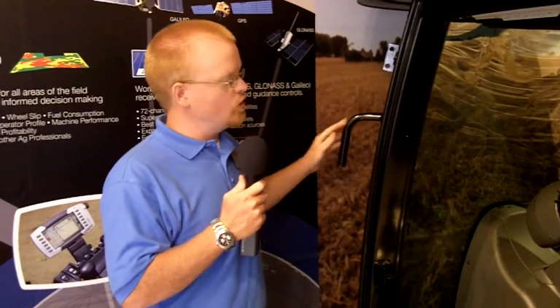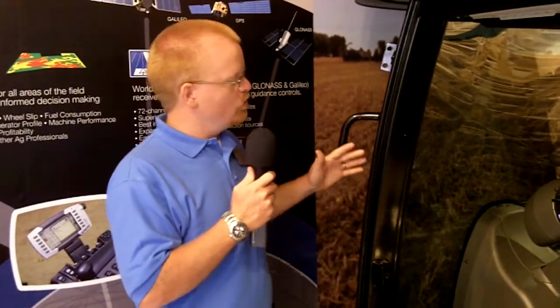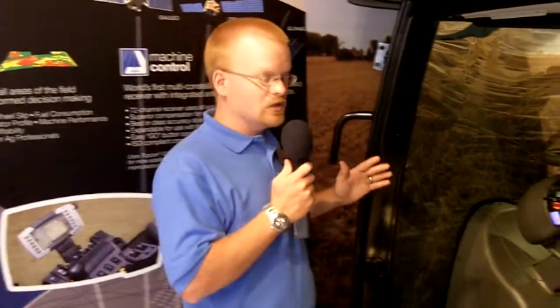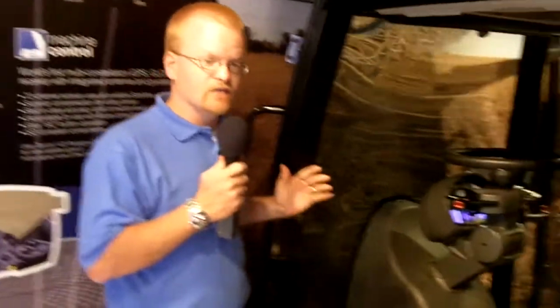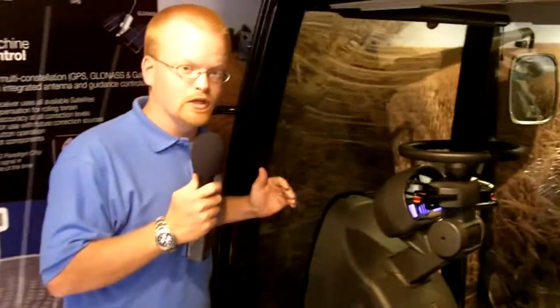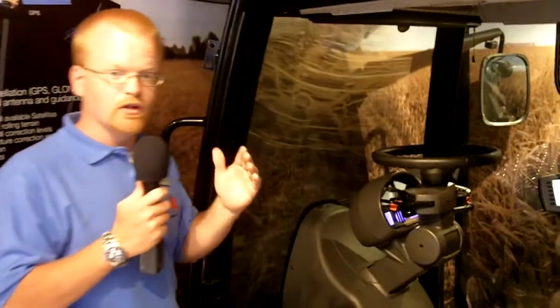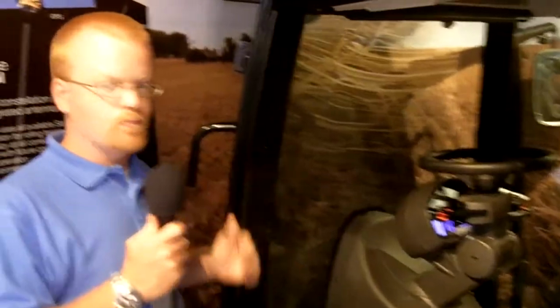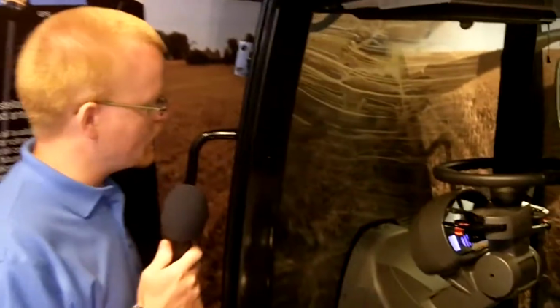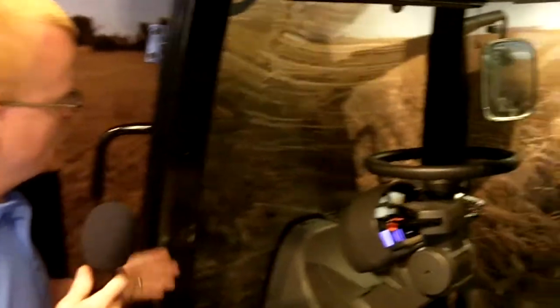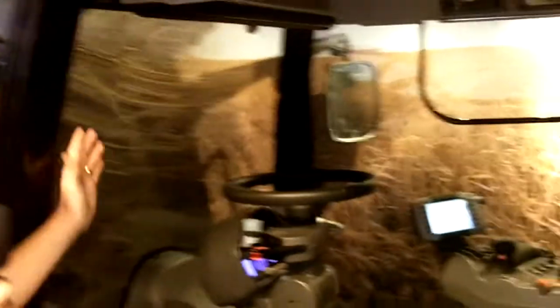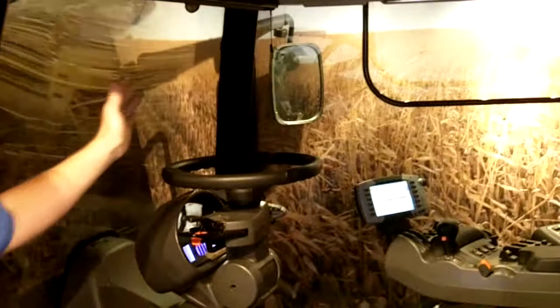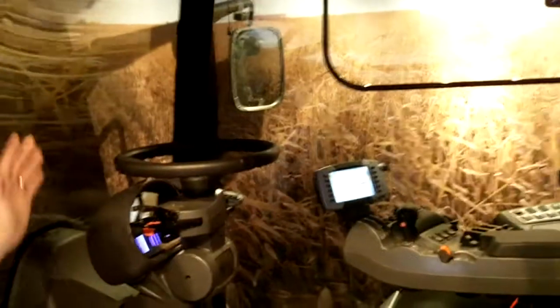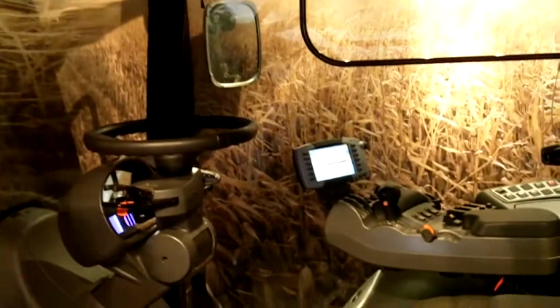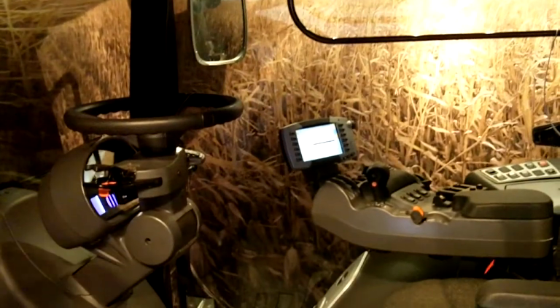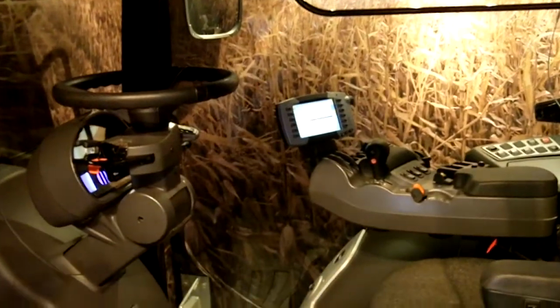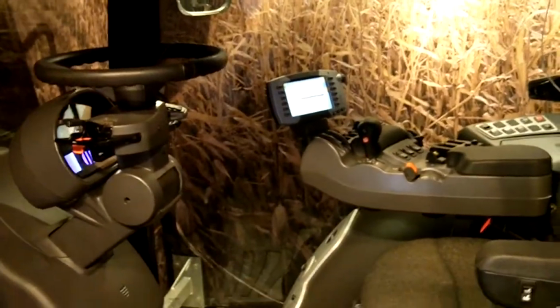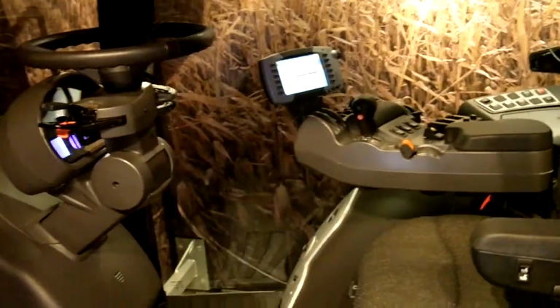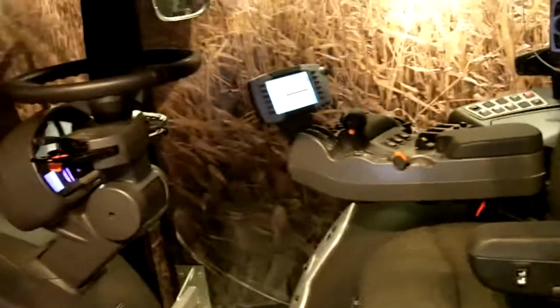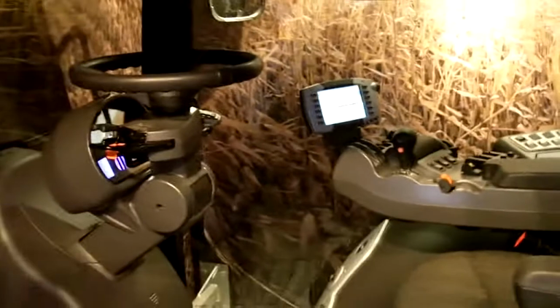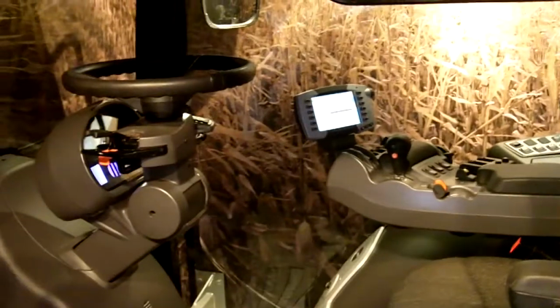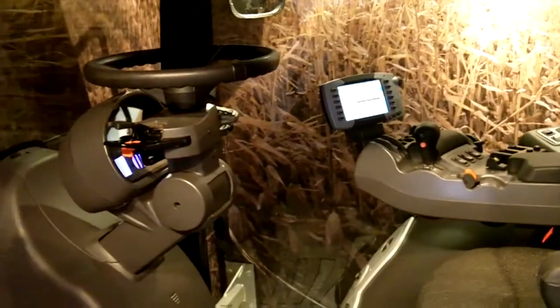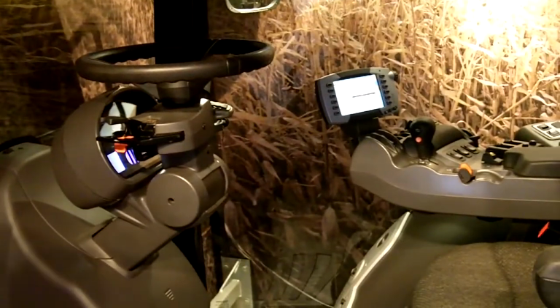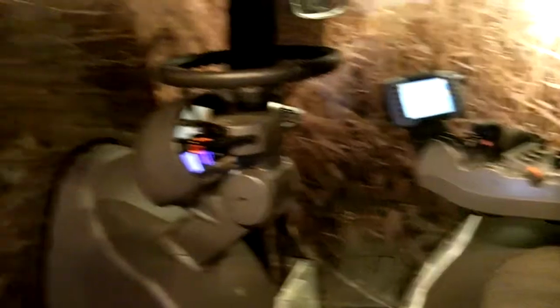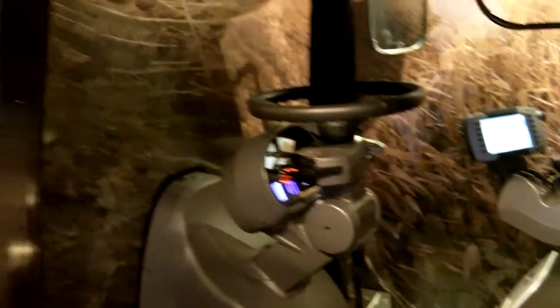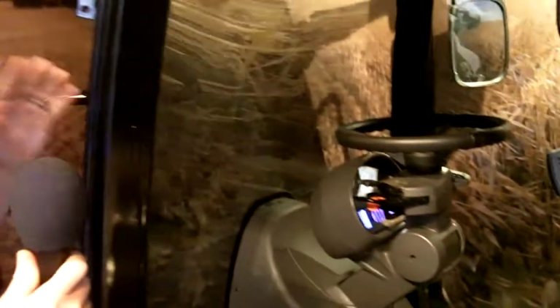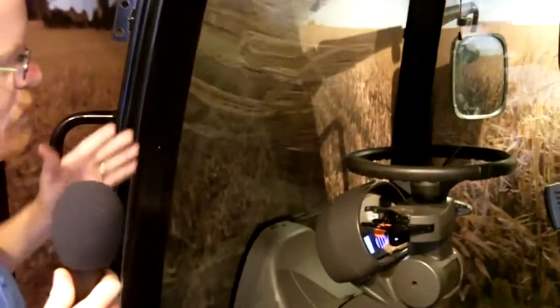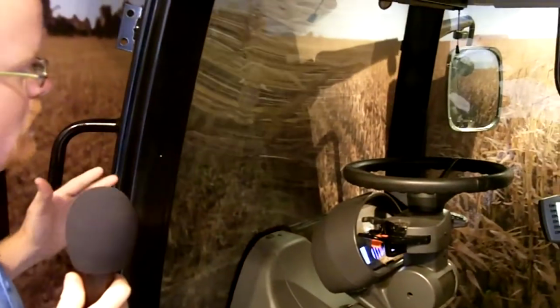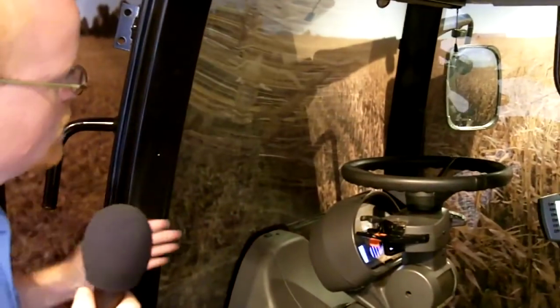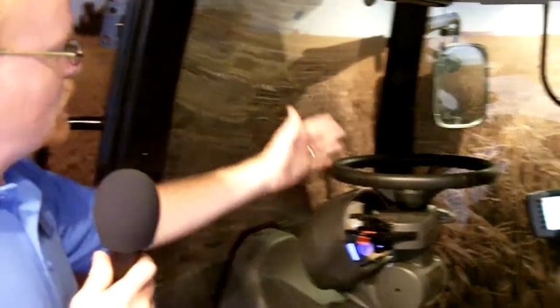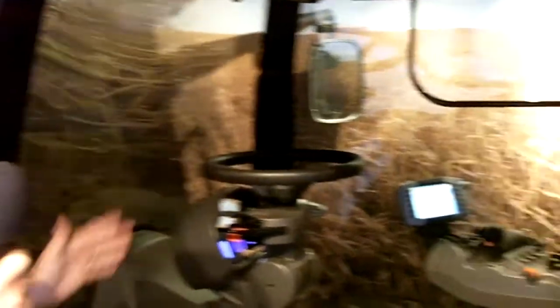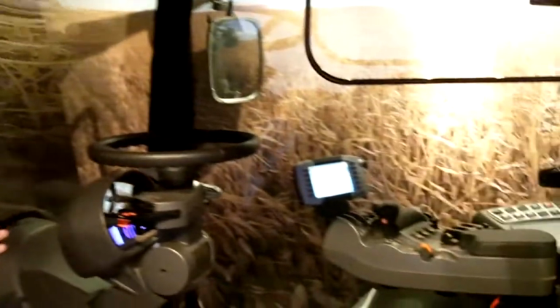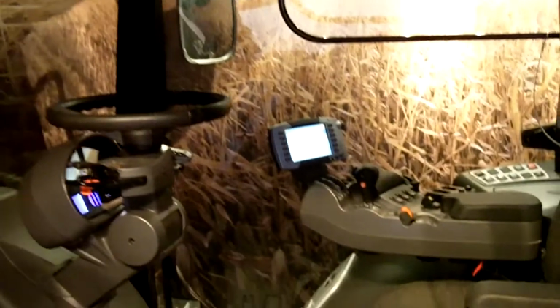We've certainly added visibility here with a four-post cab. We've got plenty of glass here. Even the construction of the post — see how it's real slim in the front, wider on the outside? That's helped with visibility. So we have a lot of visibility here.